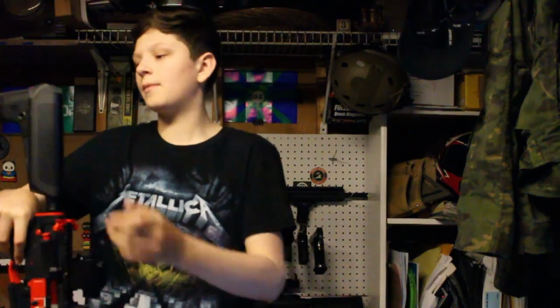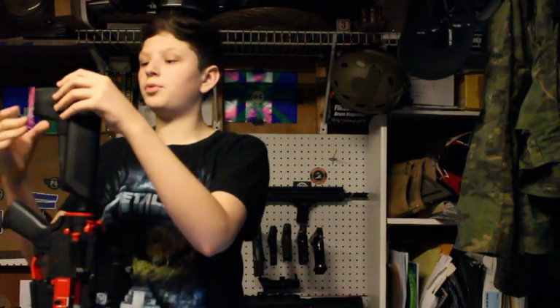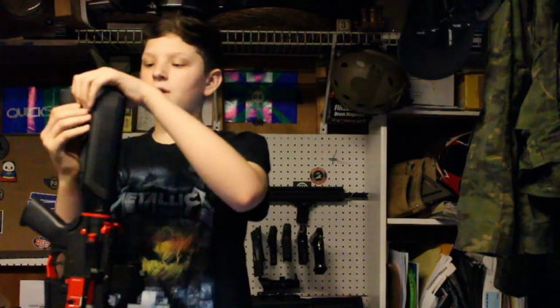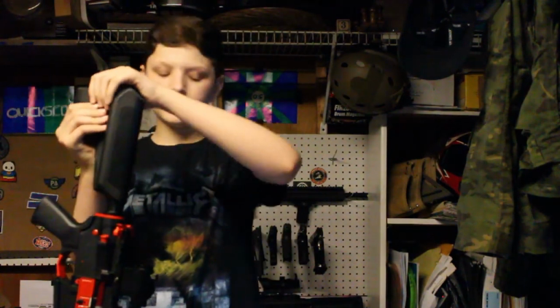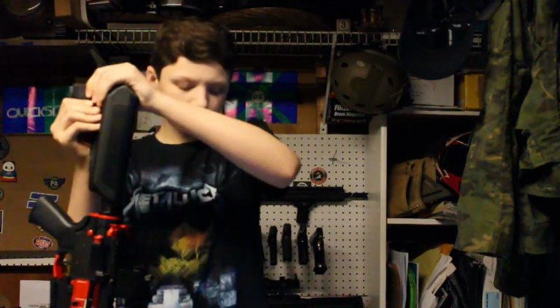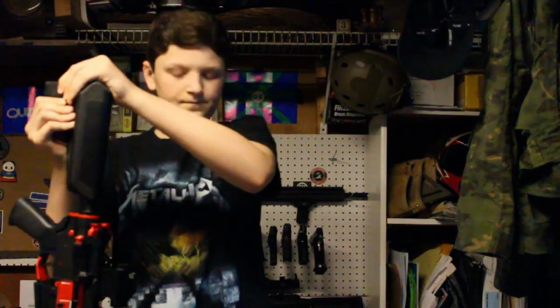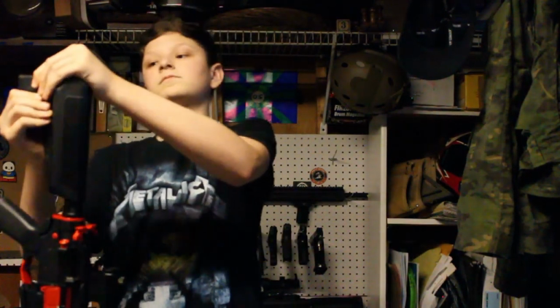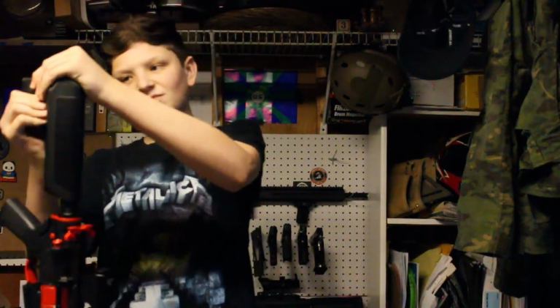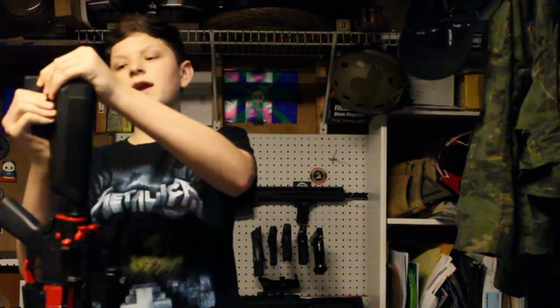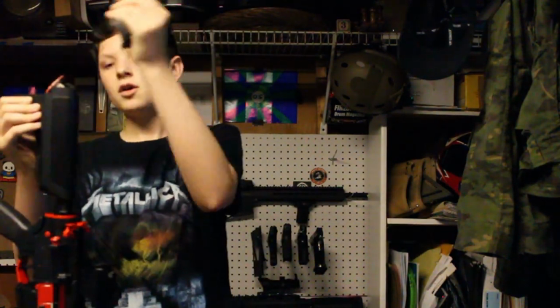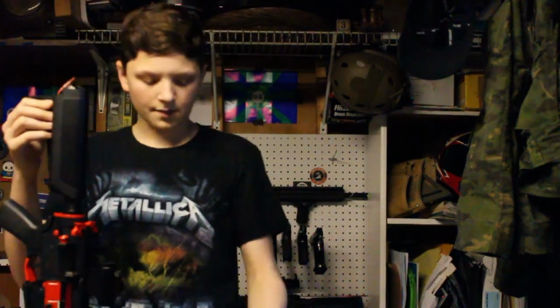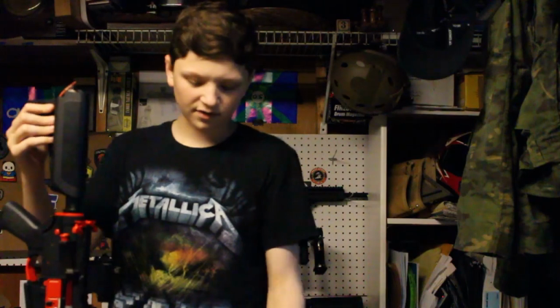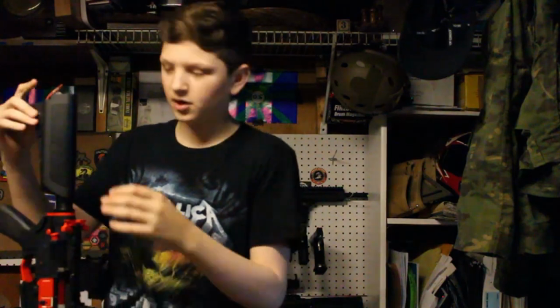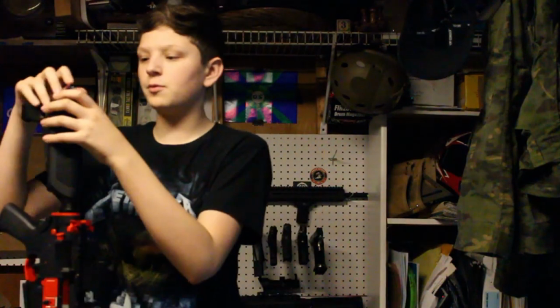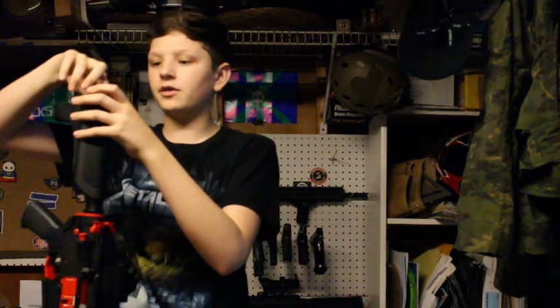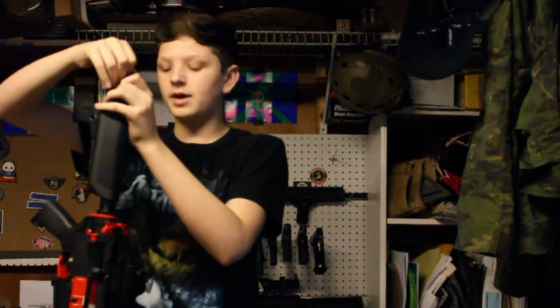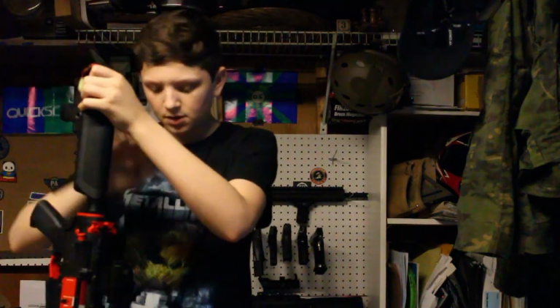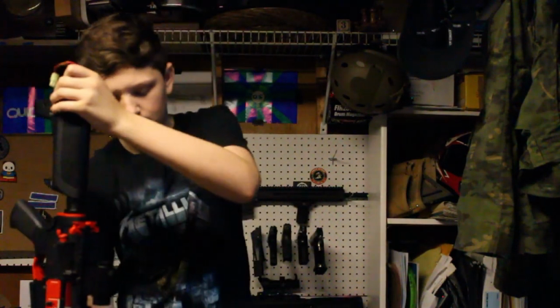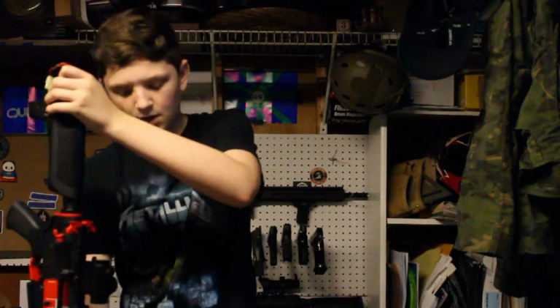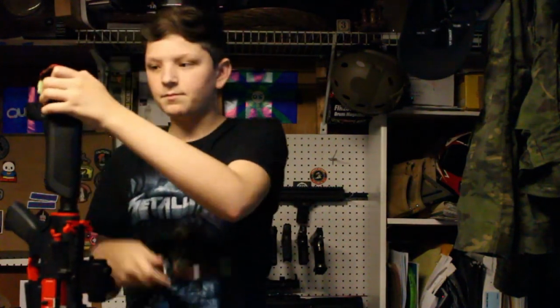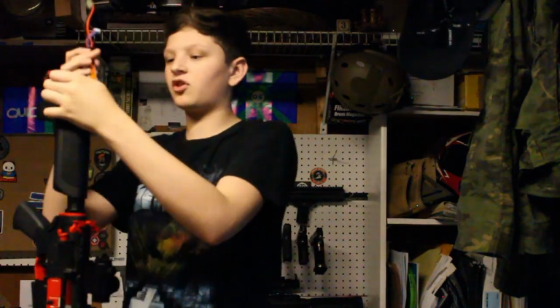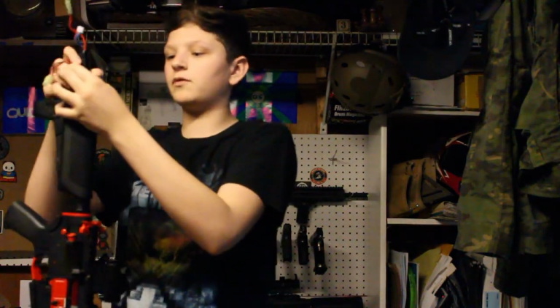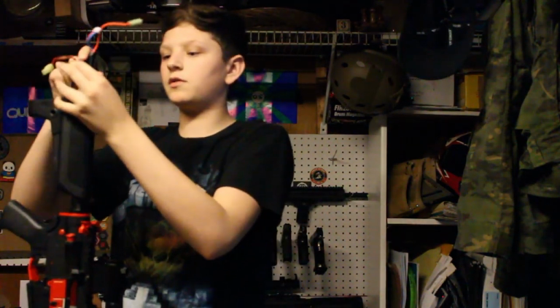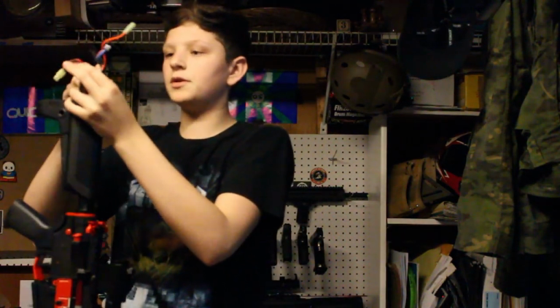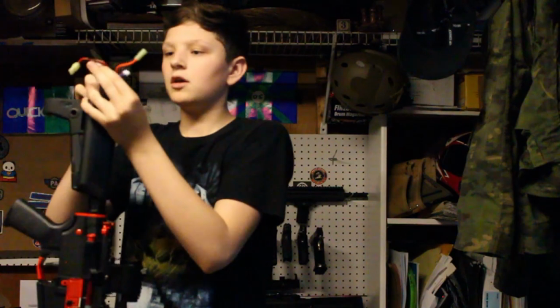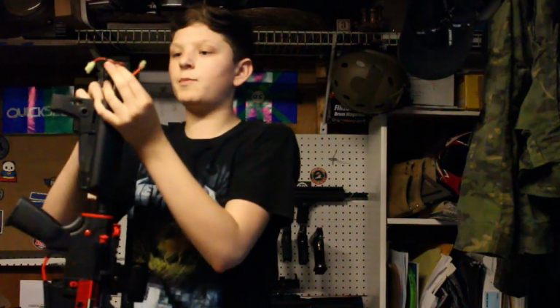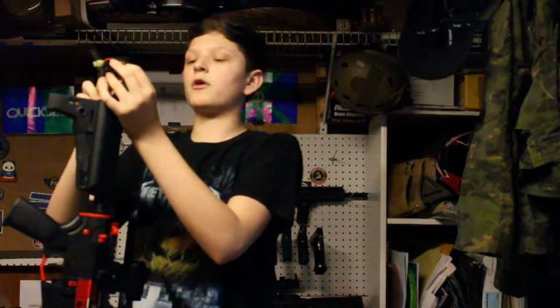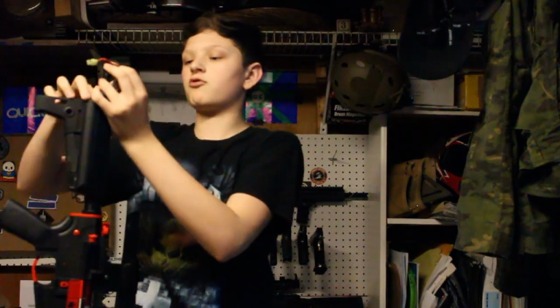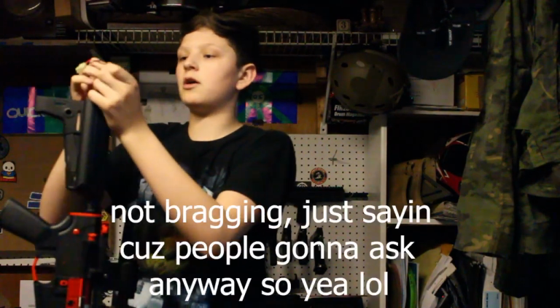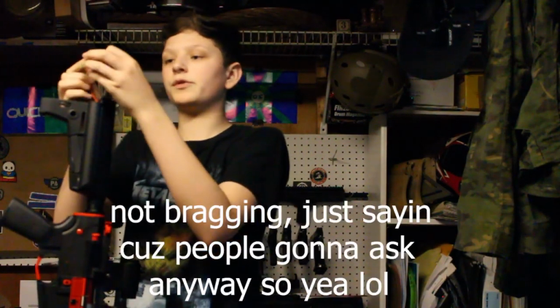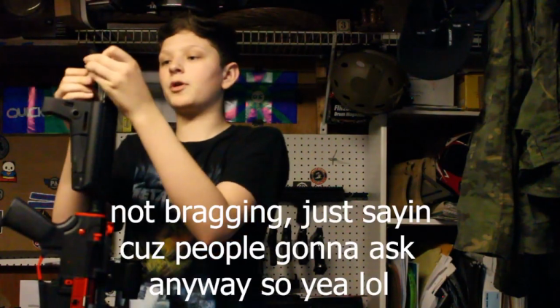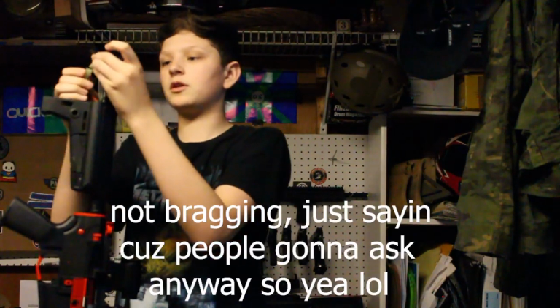I'm going to put a battery in here right now. This is definitely up there with some of my most expensive guns — this one is worth about $400 right now with all the parts in here.